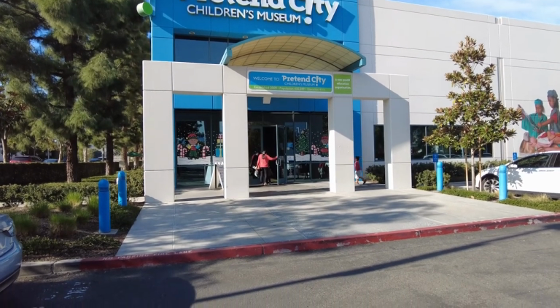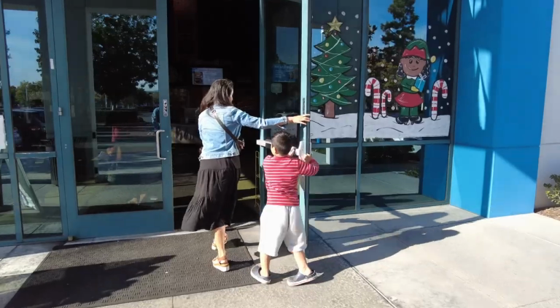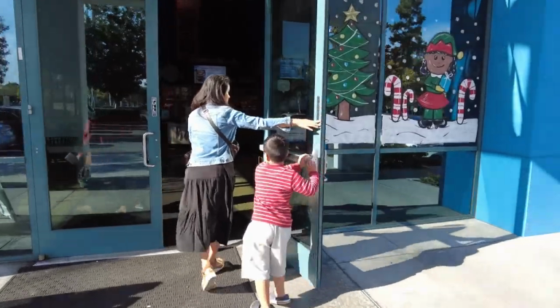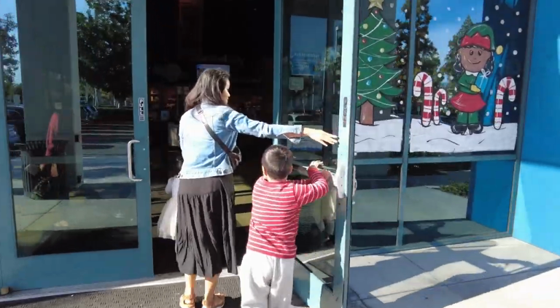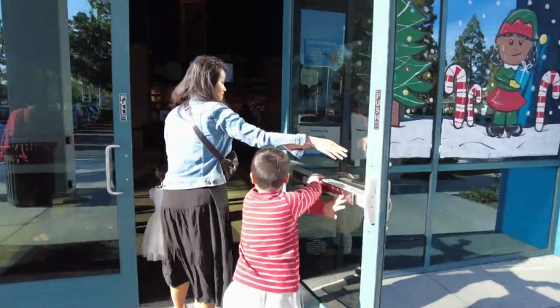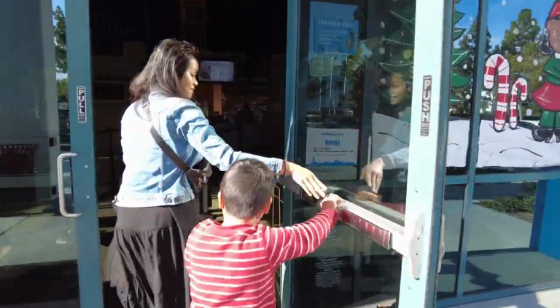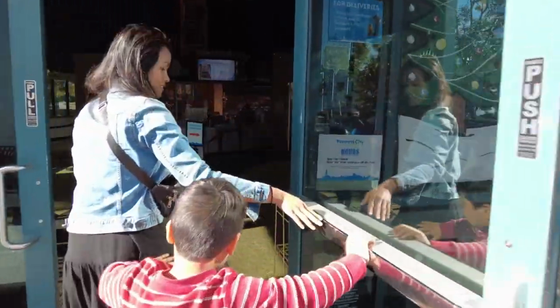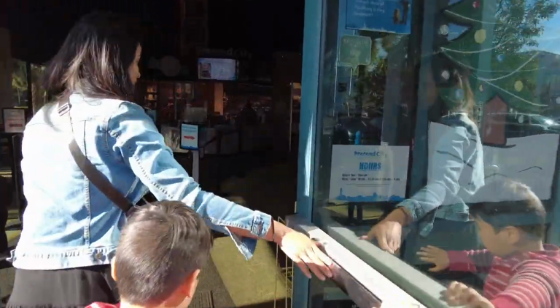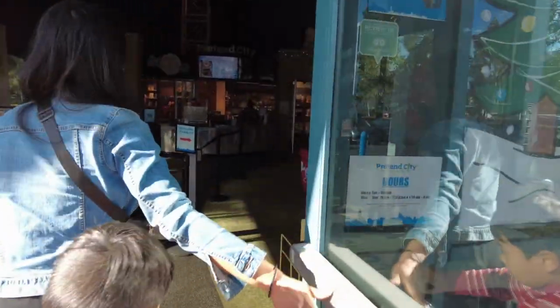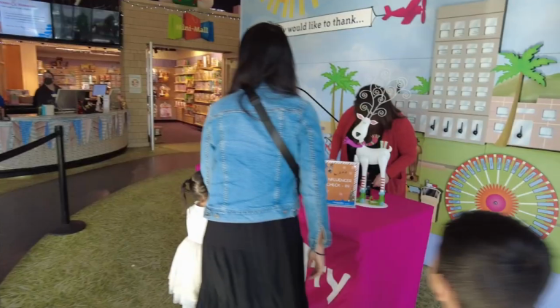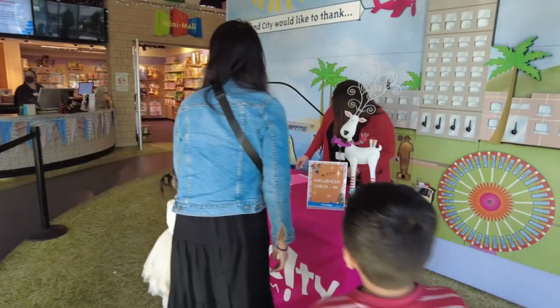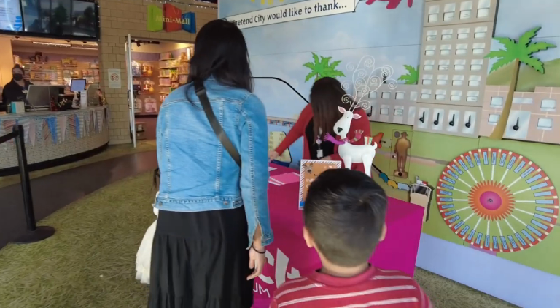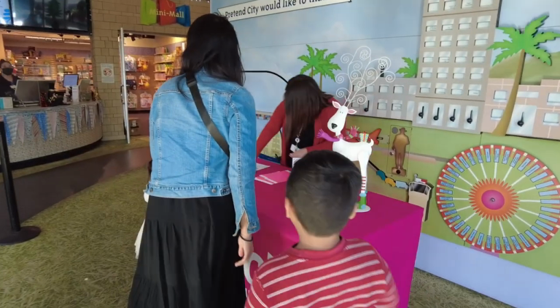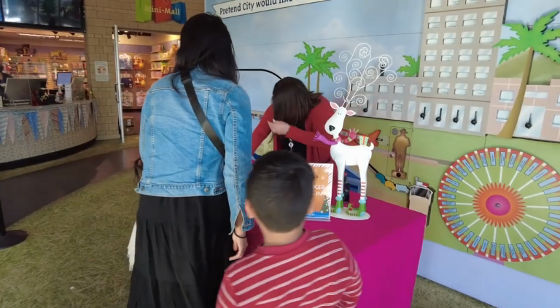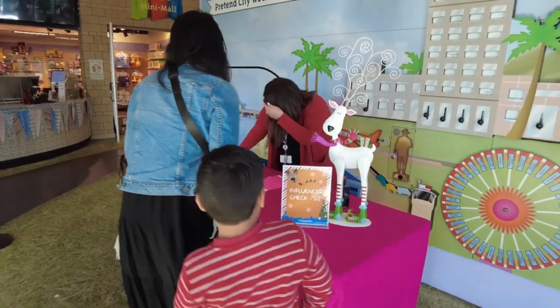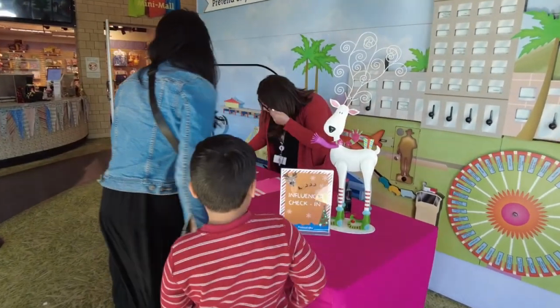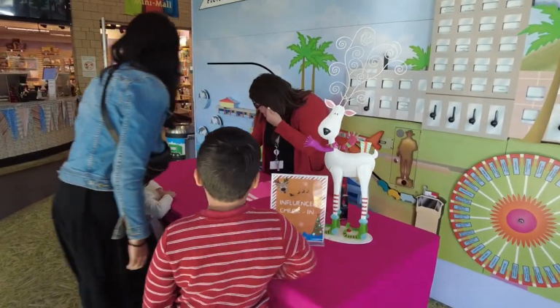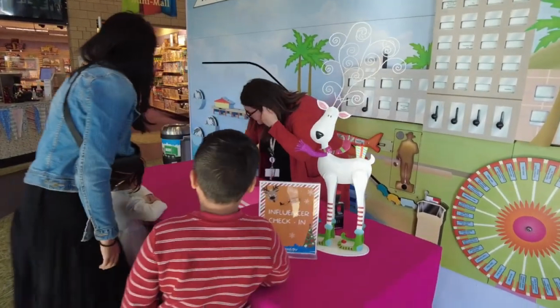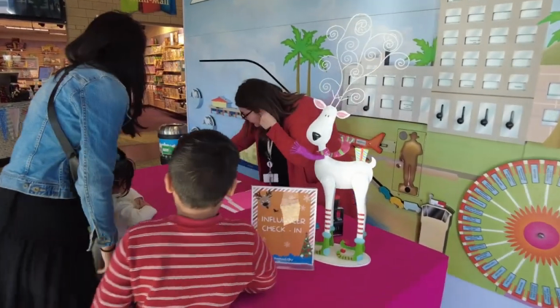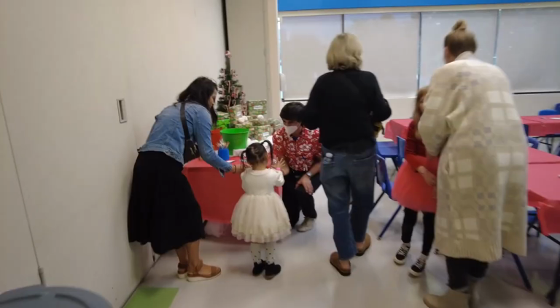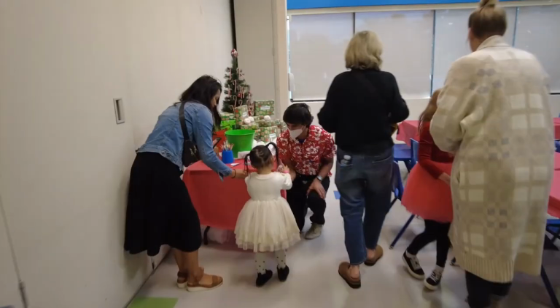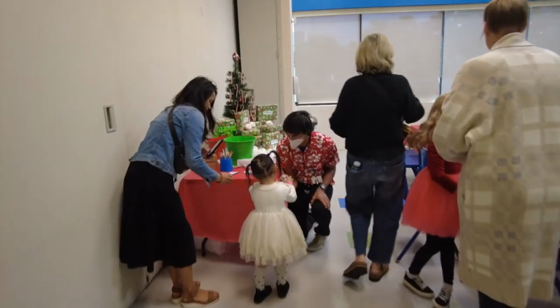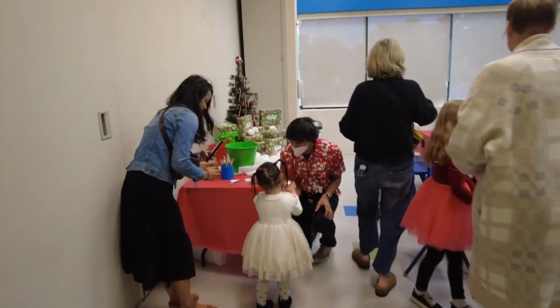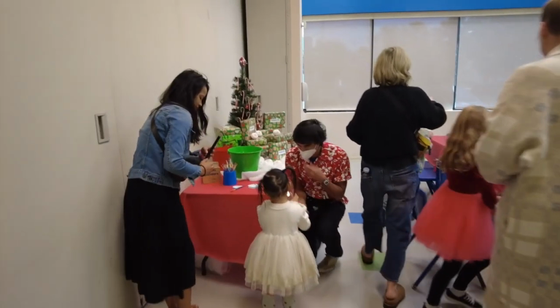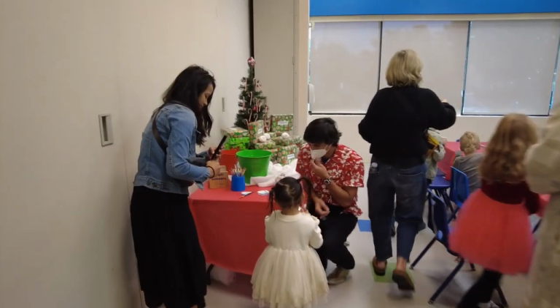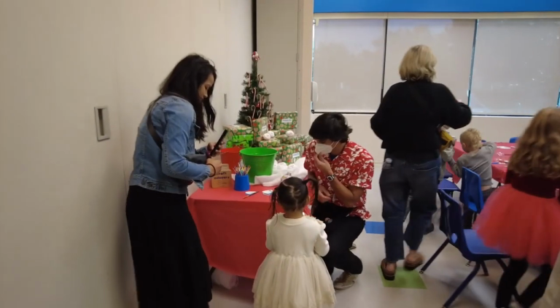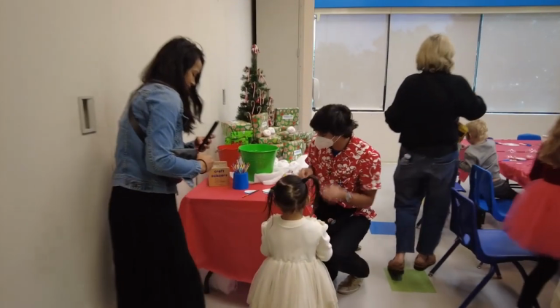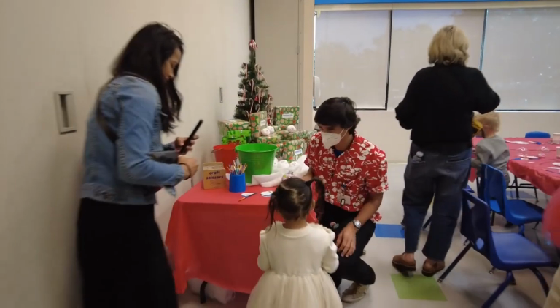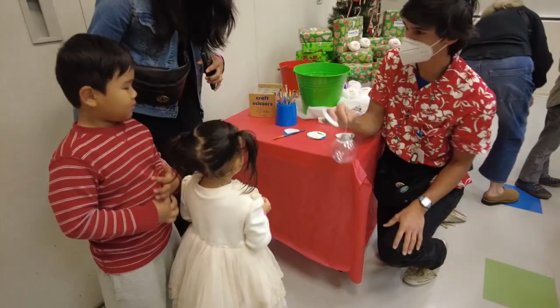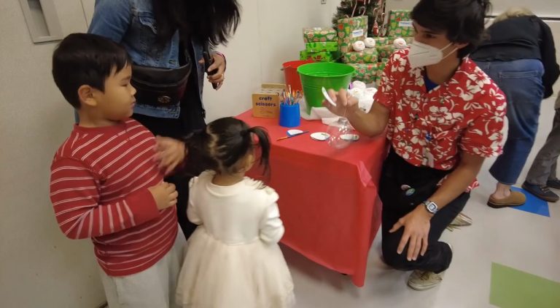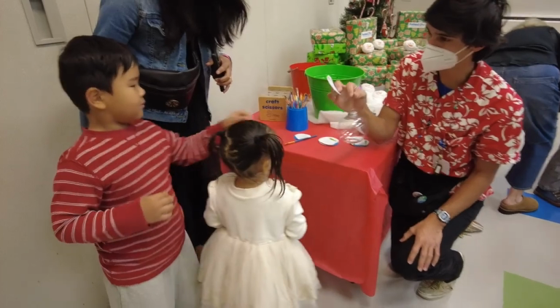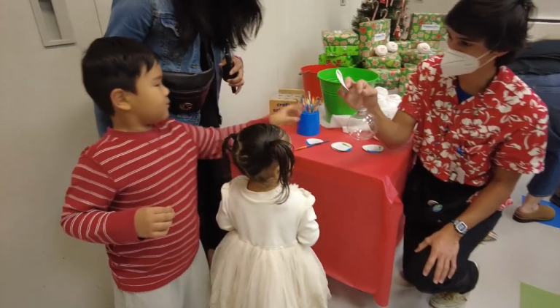On this day, we were invited to a special Christmas media event. They took us to one of their community rooms to decorate some ornaments.